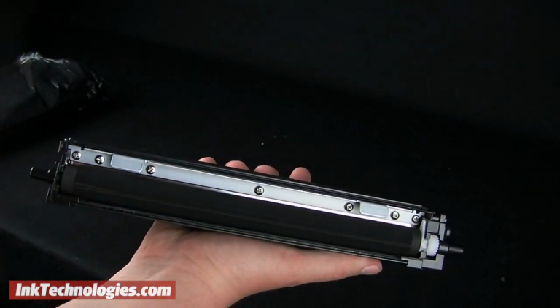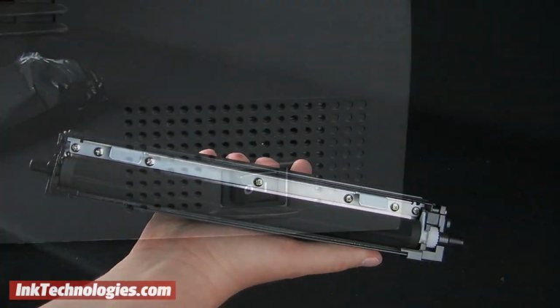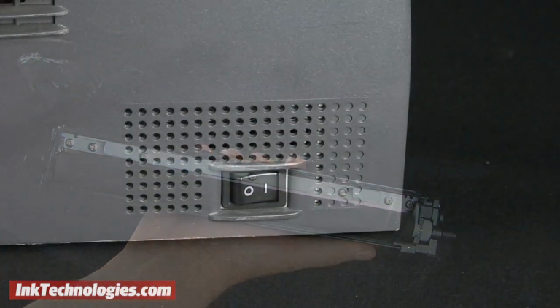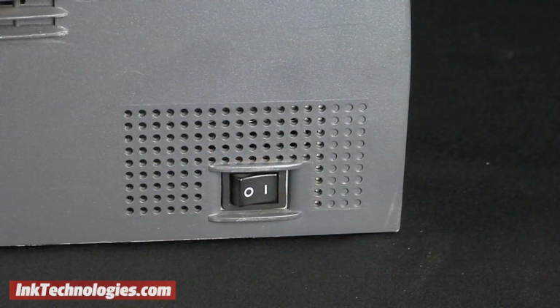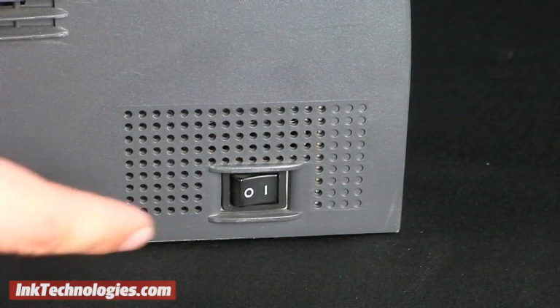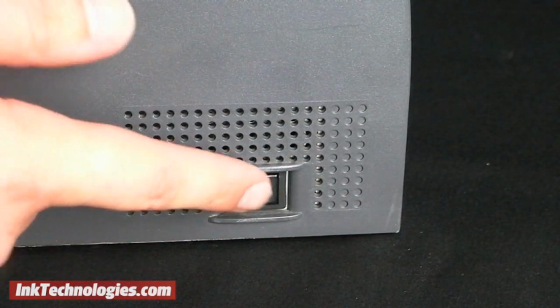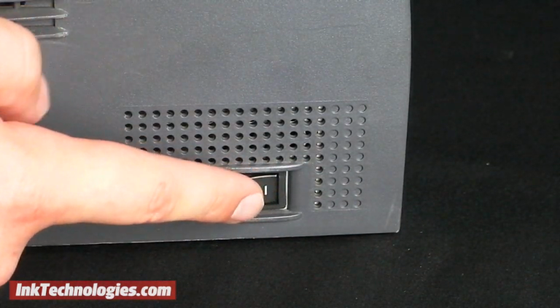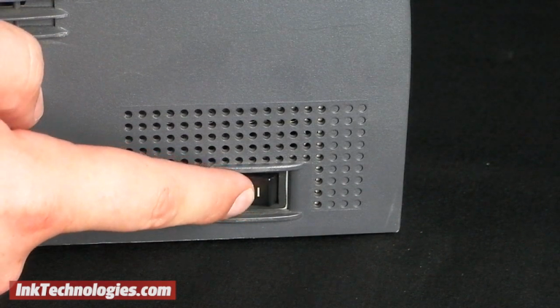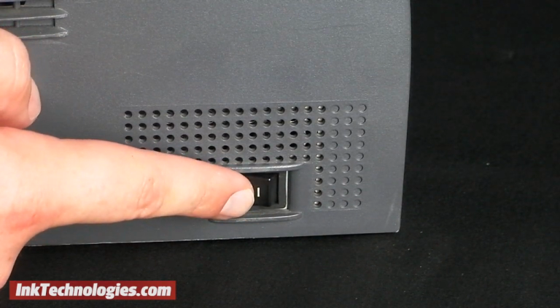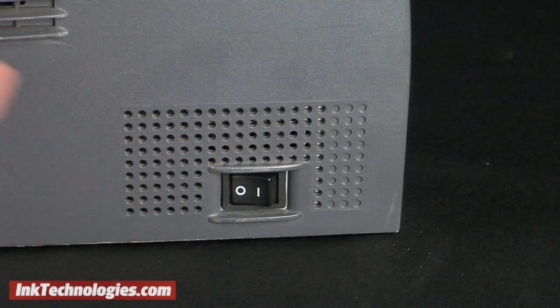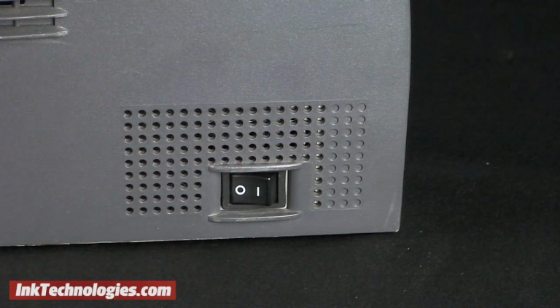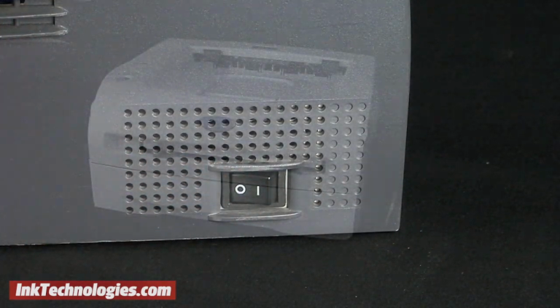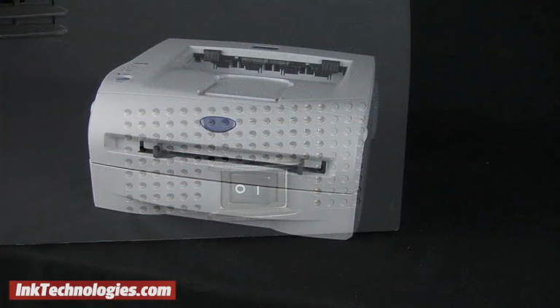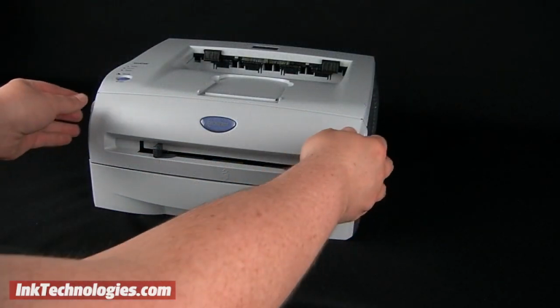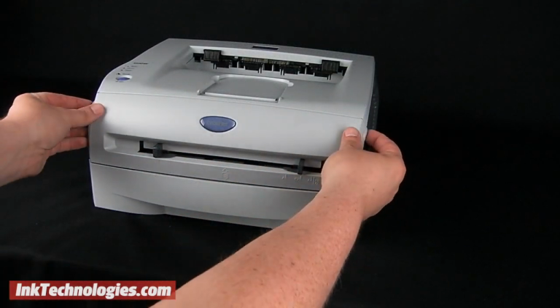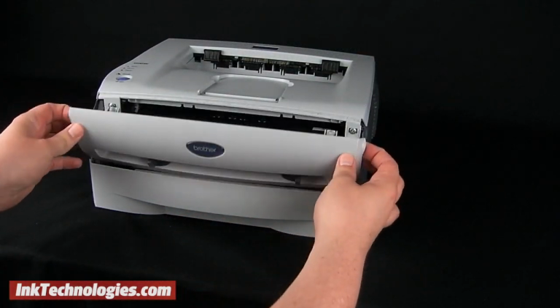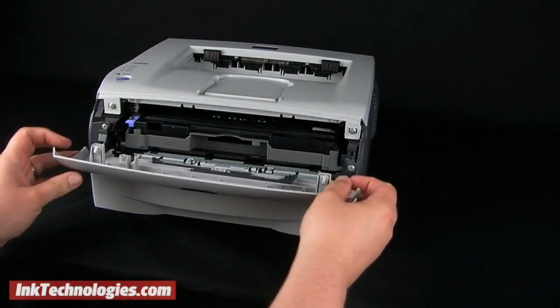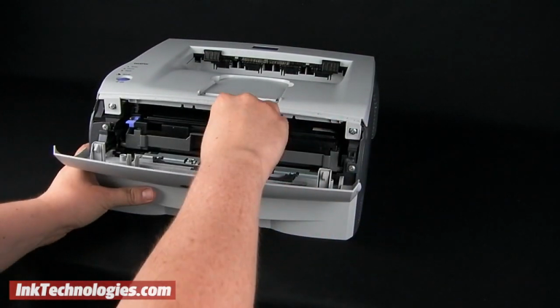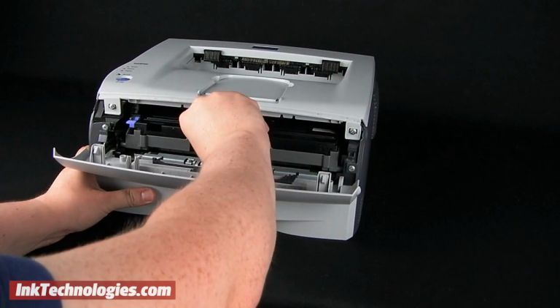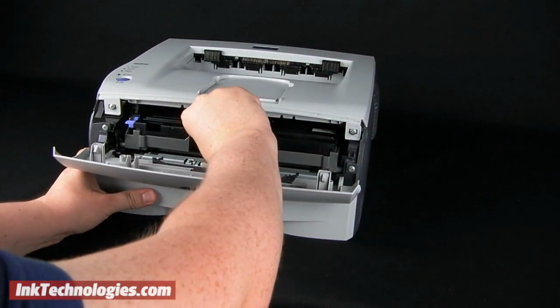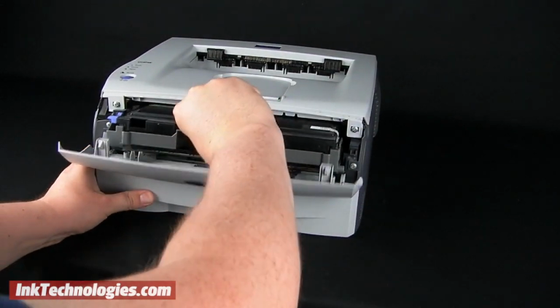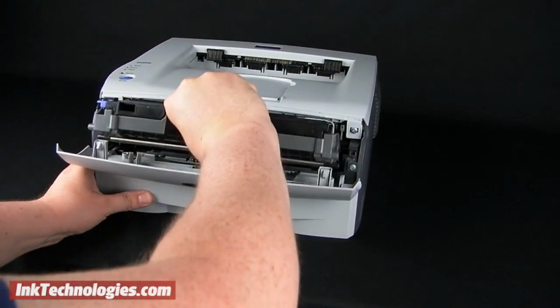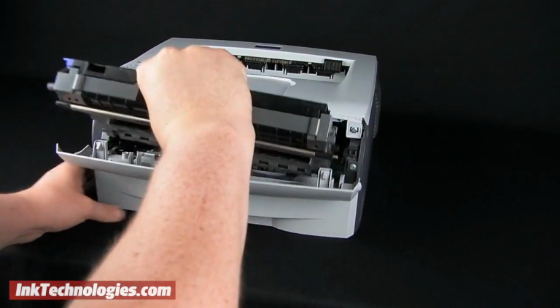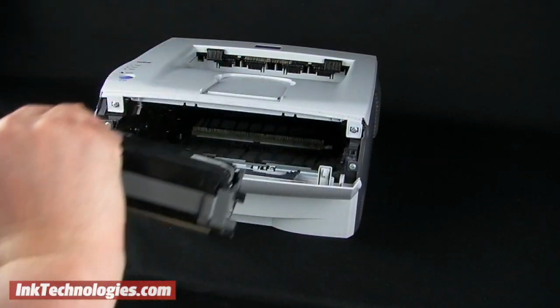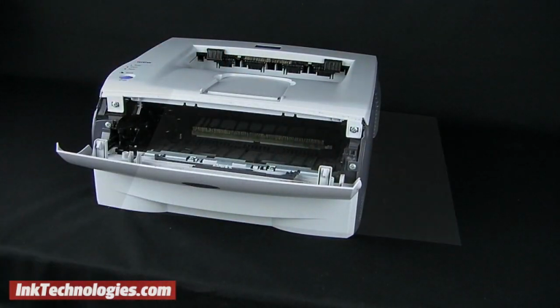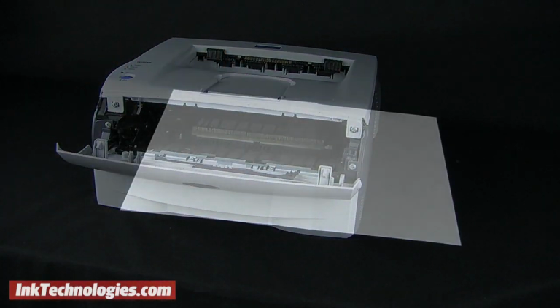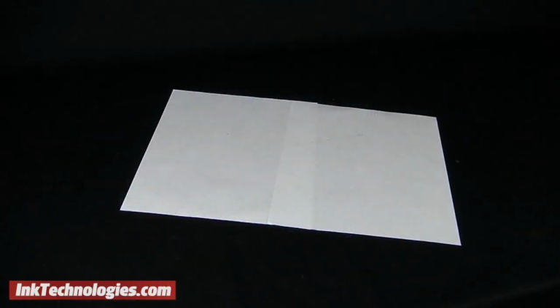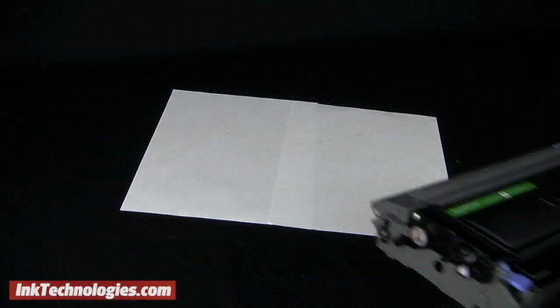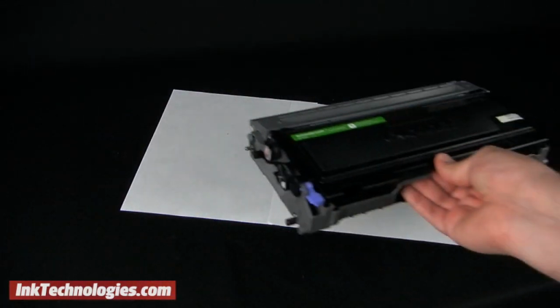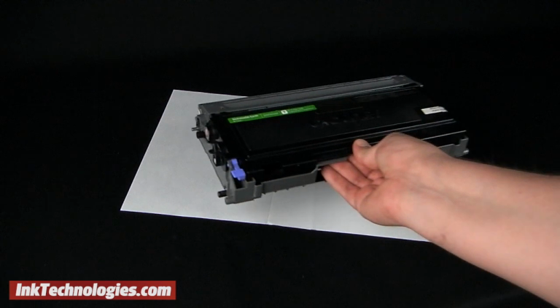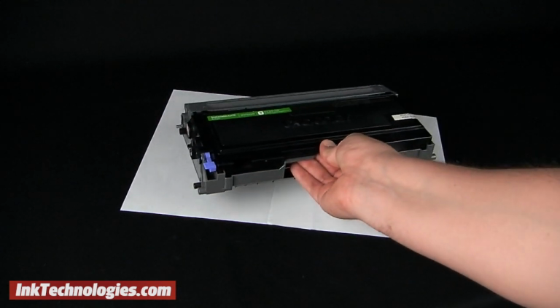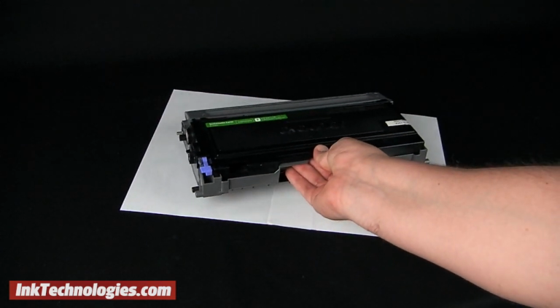Before you remove the old TN350 cartridge, press the power button to turn the printer off. Open the front cover, grab the handle, and pull the drum and cartridge assembly straight out. The TN350 toner cartridge snaps into a separate drum unit.